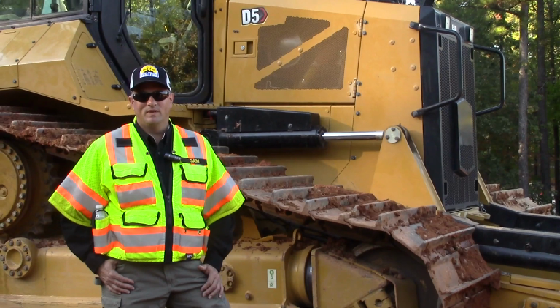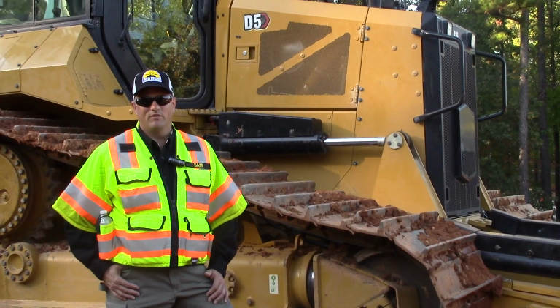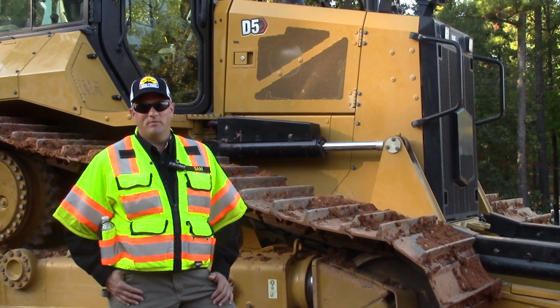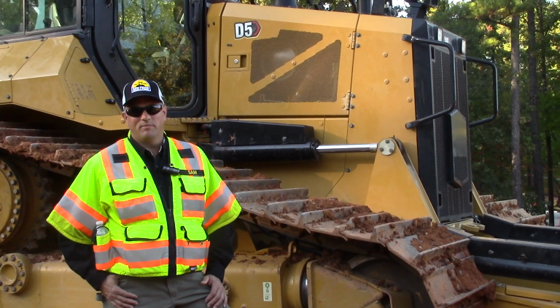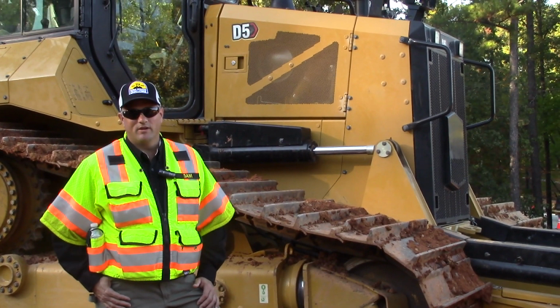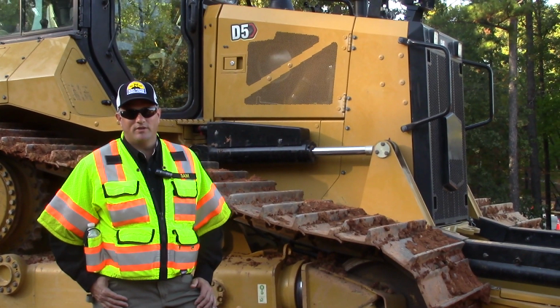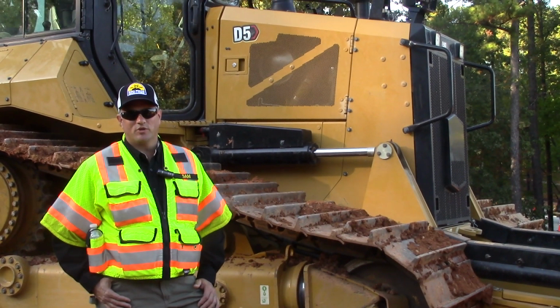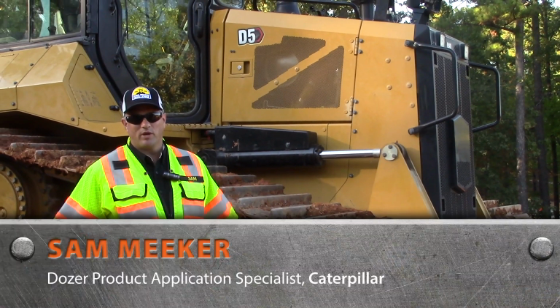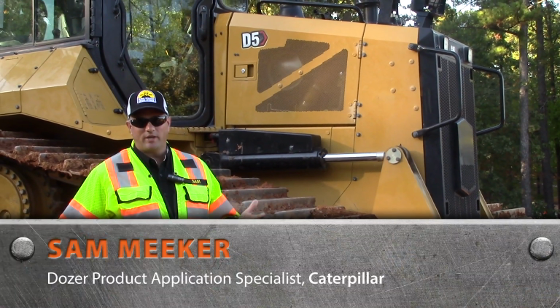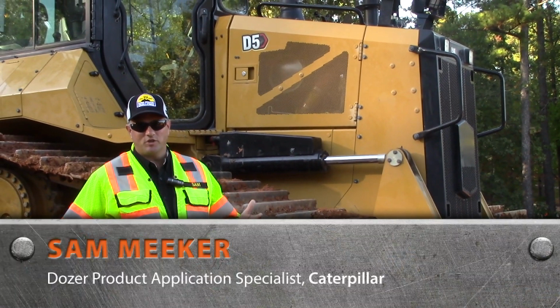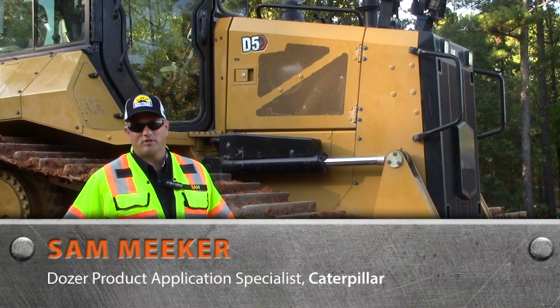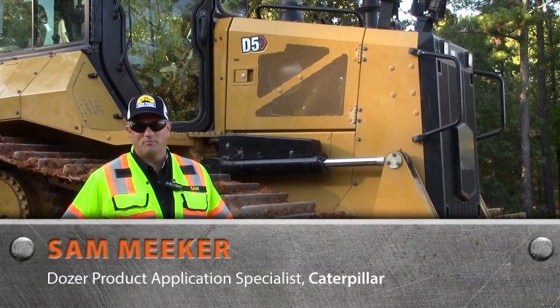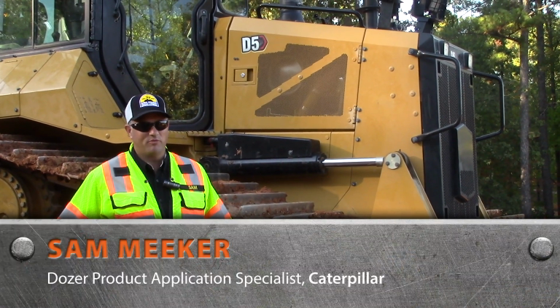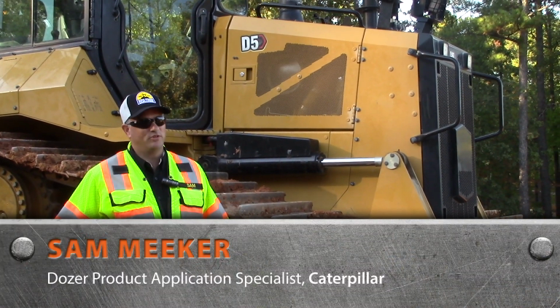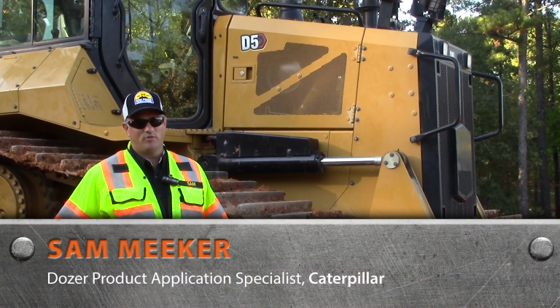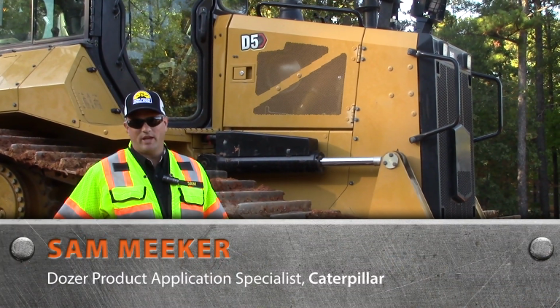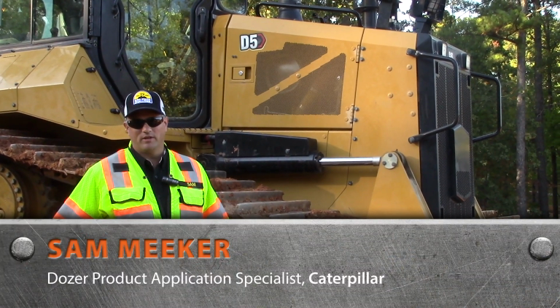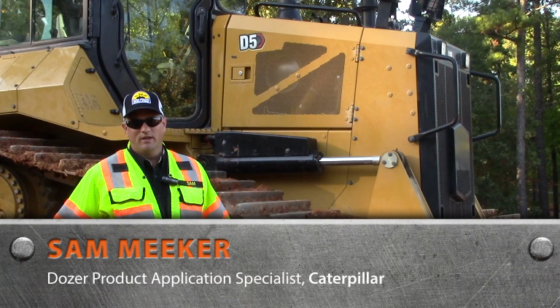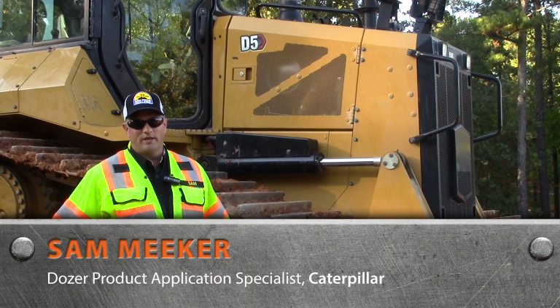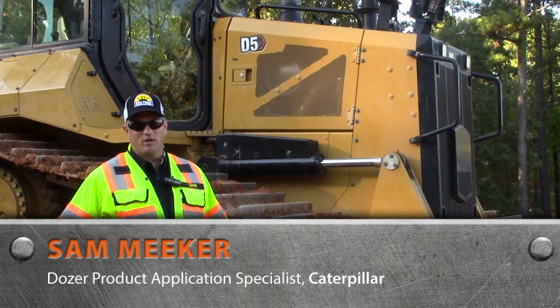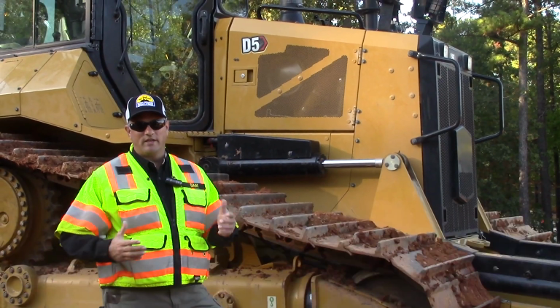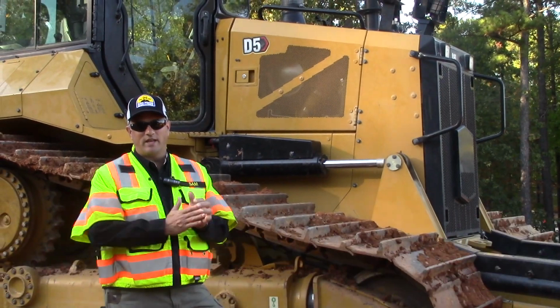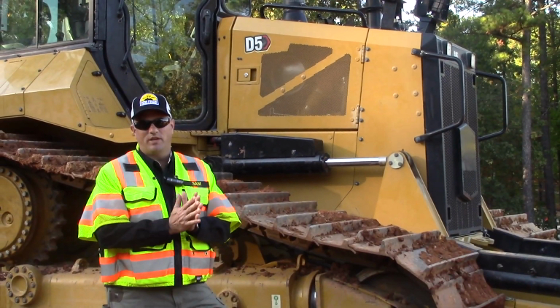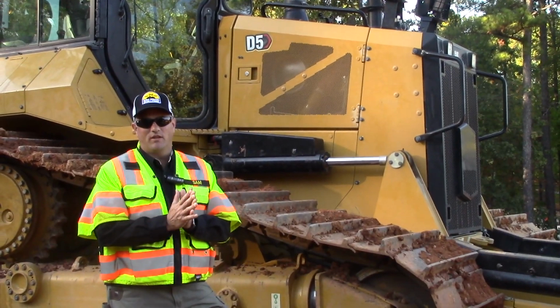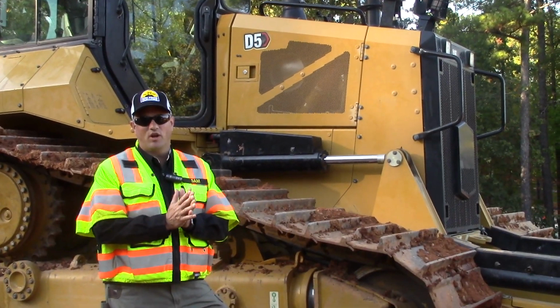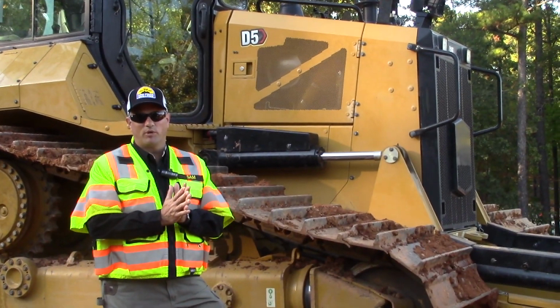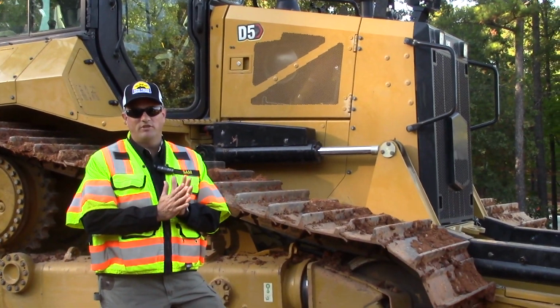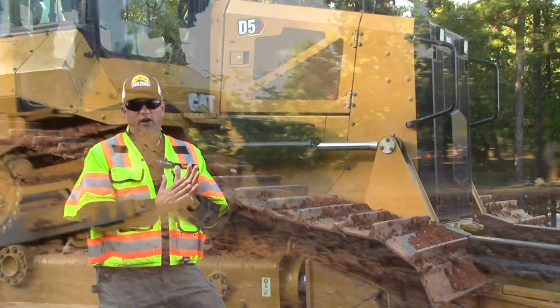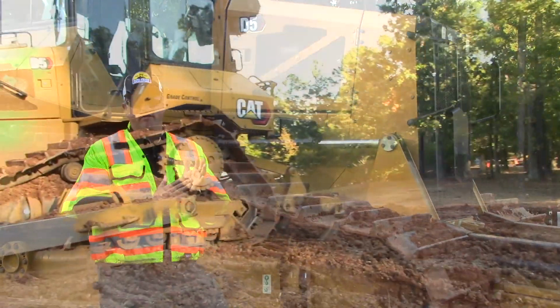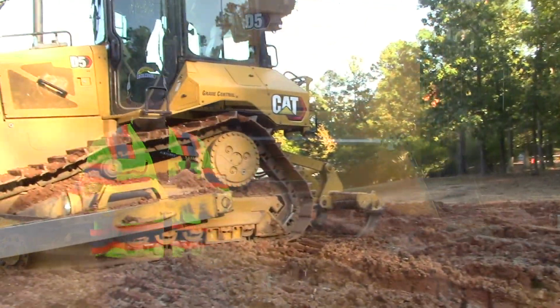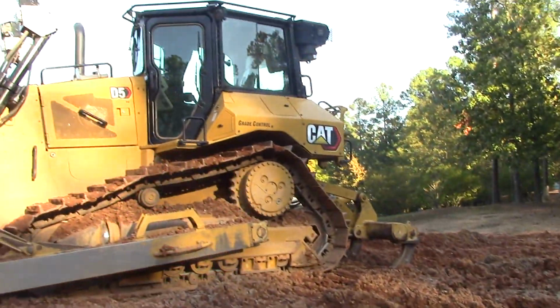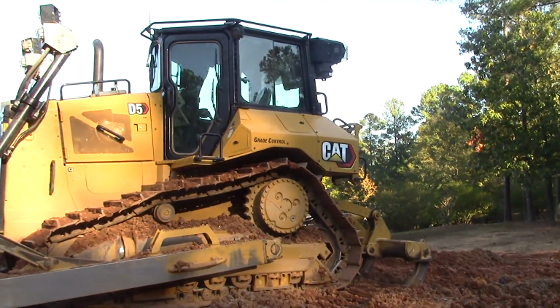Hey everybody, I'm Sam Meeker, Dozer Product Application Specialist and Market Professional for Caterpillar, and we're excited today to be launching our brand new D5 and bringing it to the world.